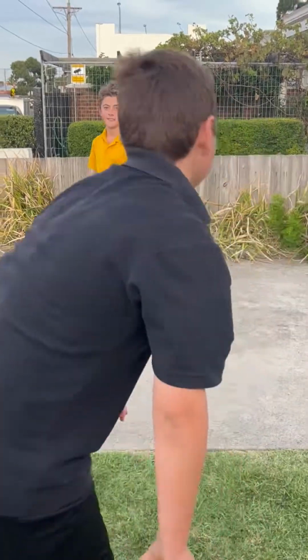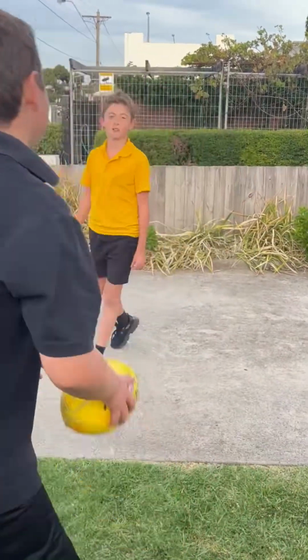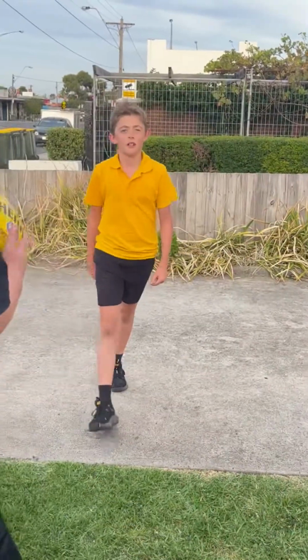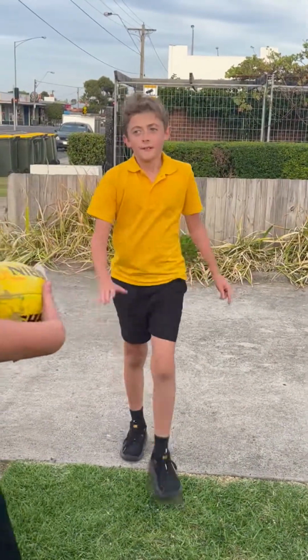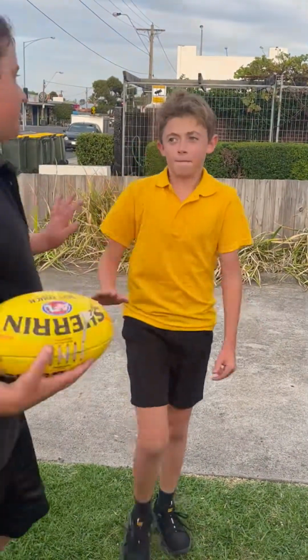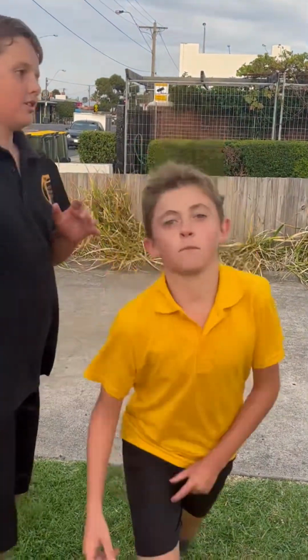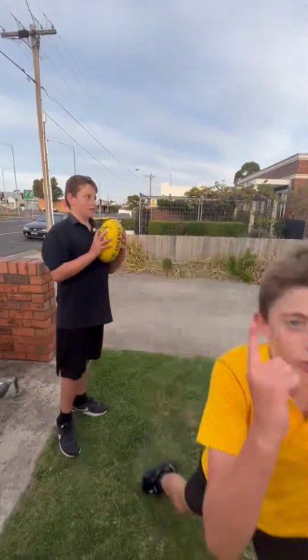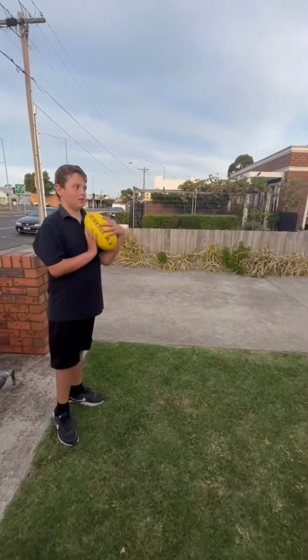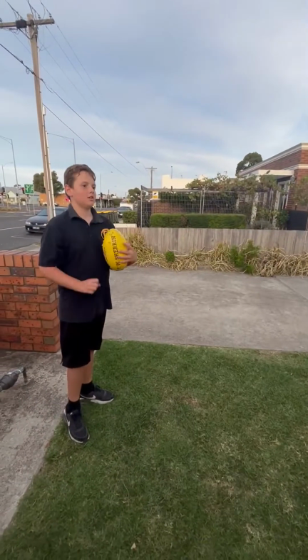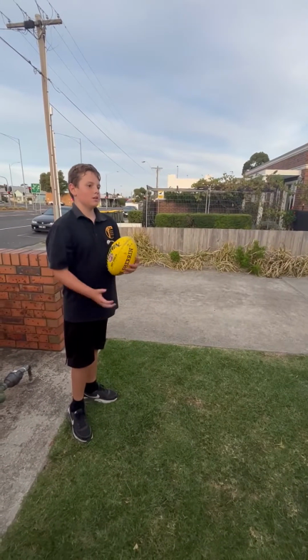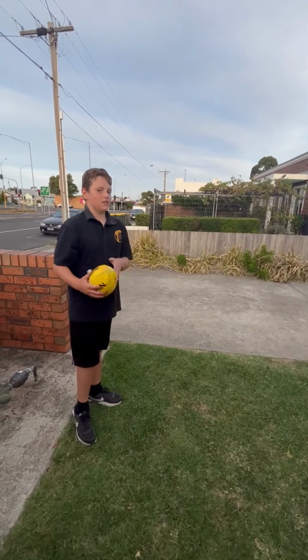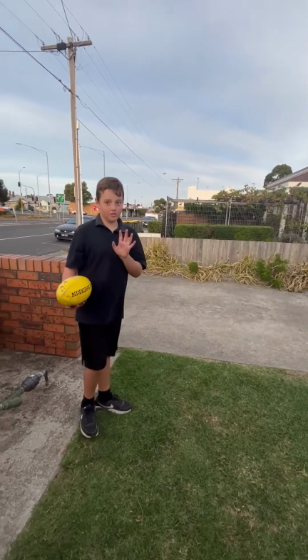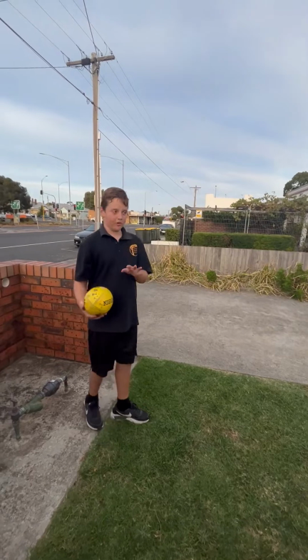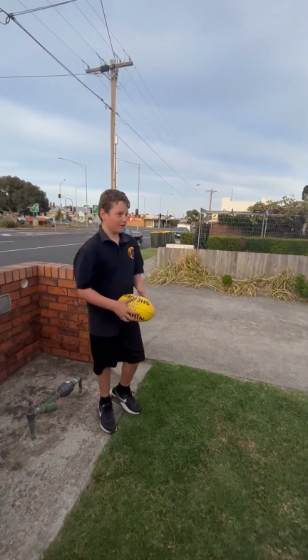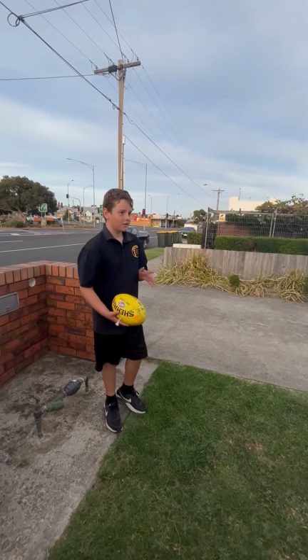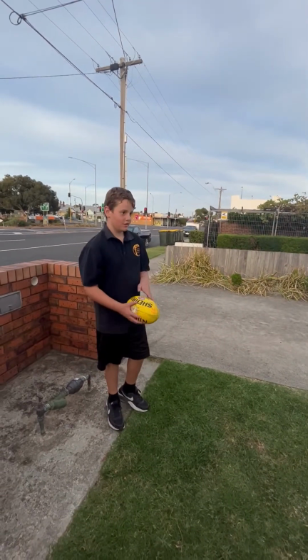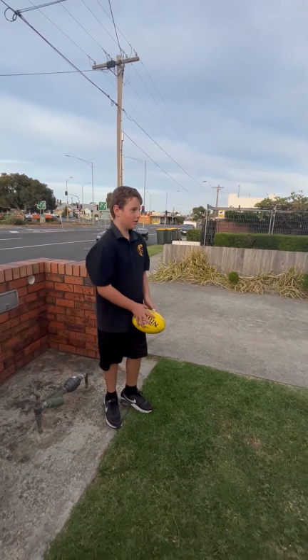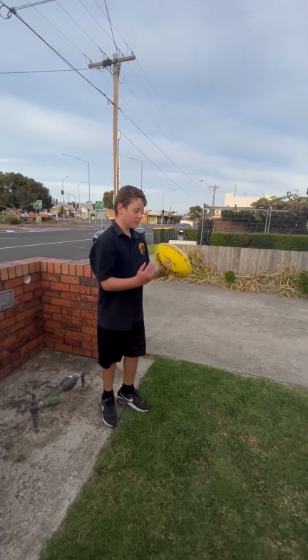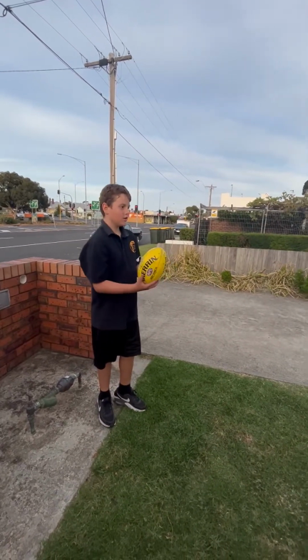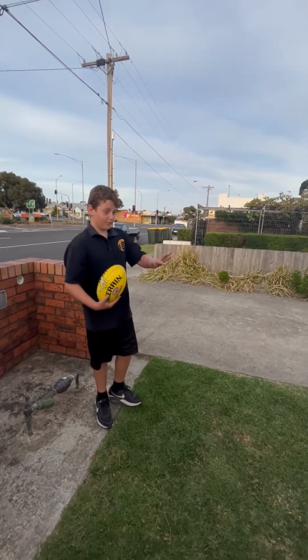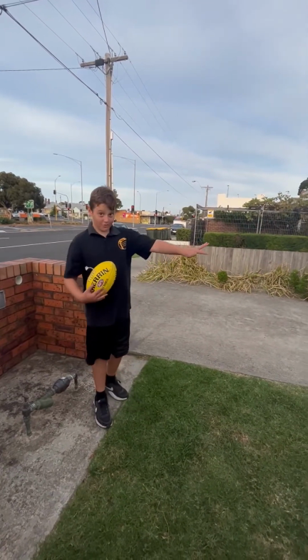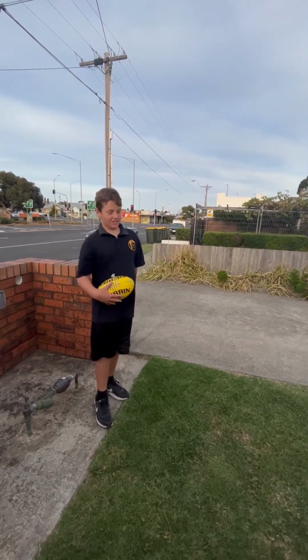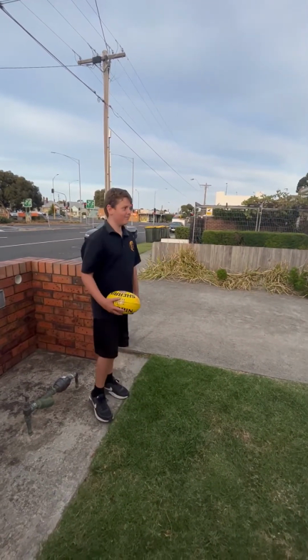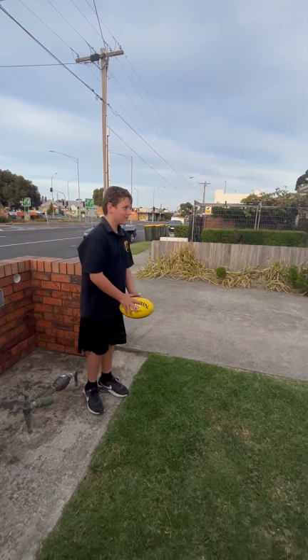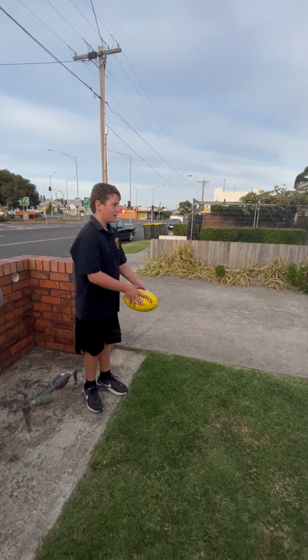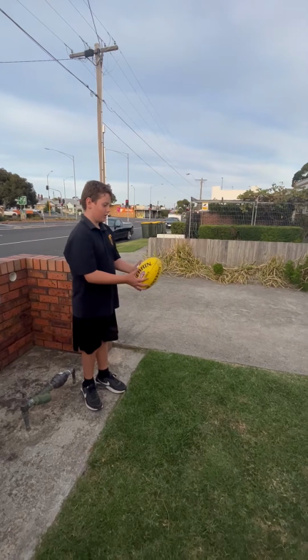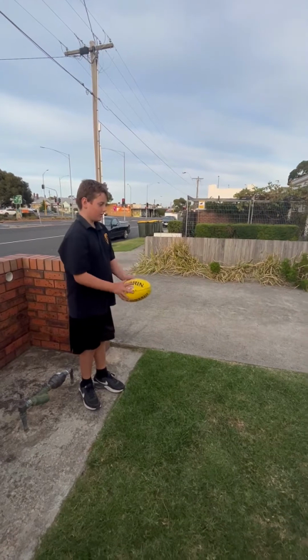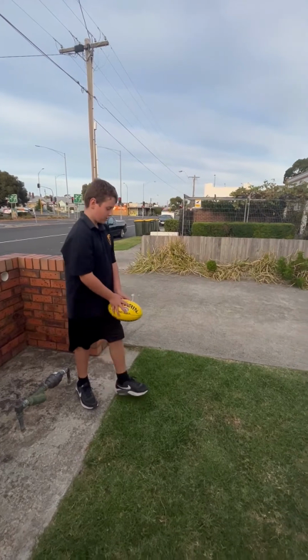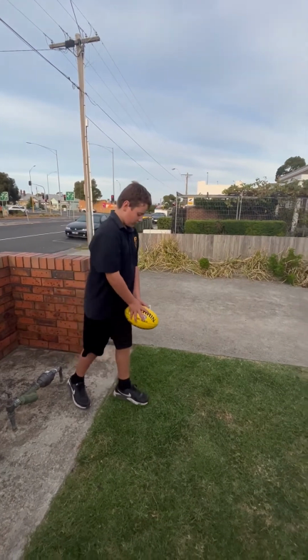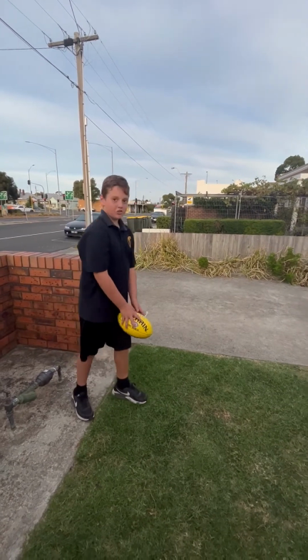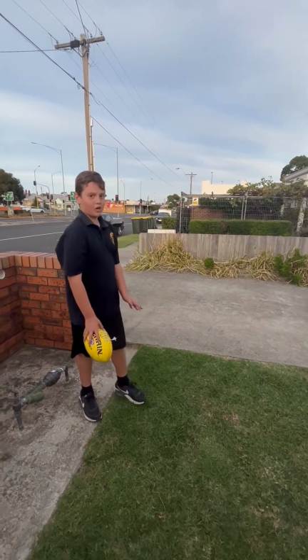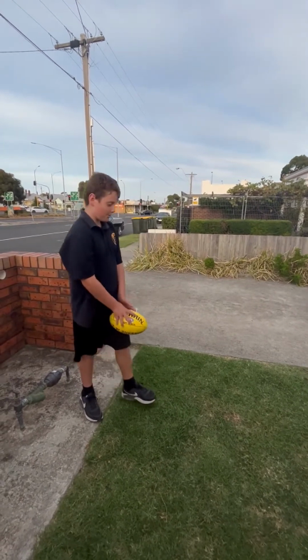This is one more trick and then we're going to be done. This is a dribble kick — so I'm out here and I'm going to dribble it to him. You always drop it.